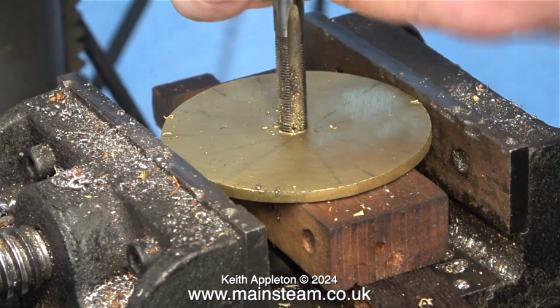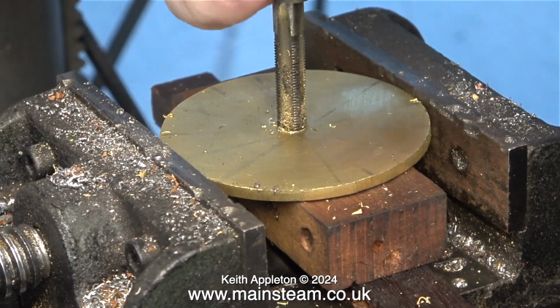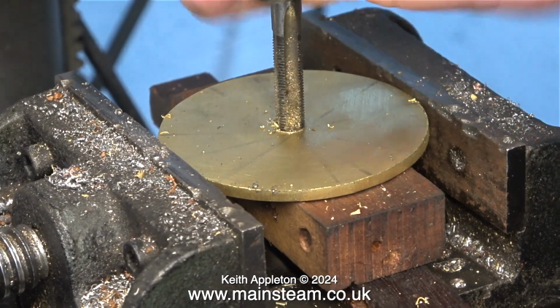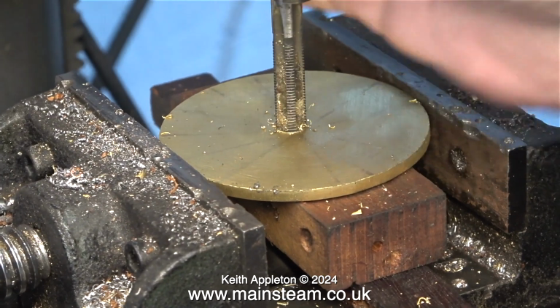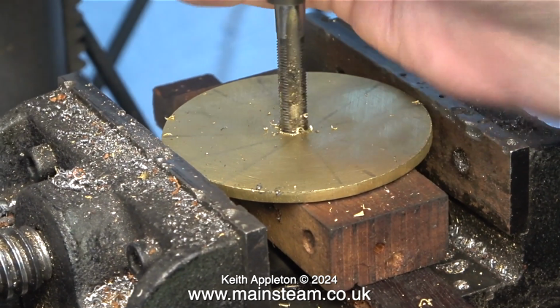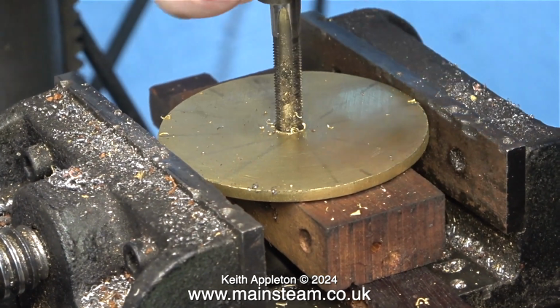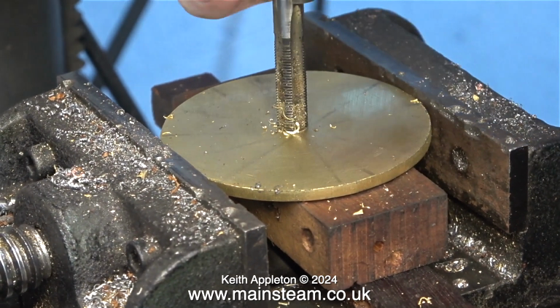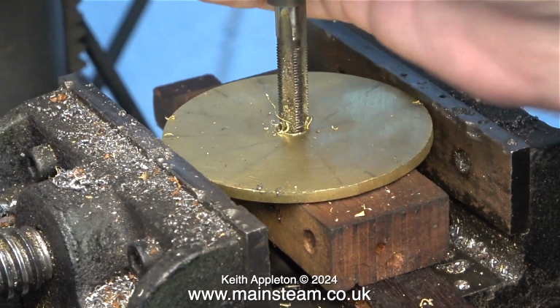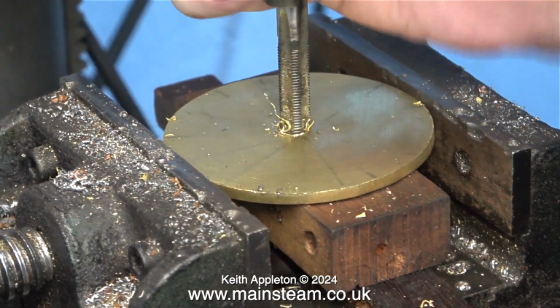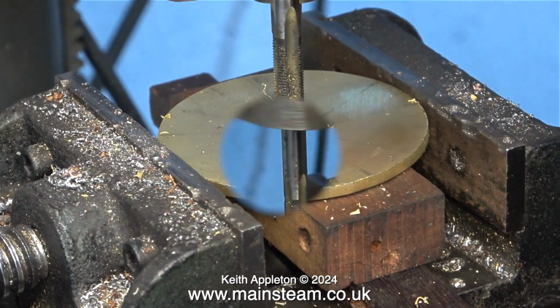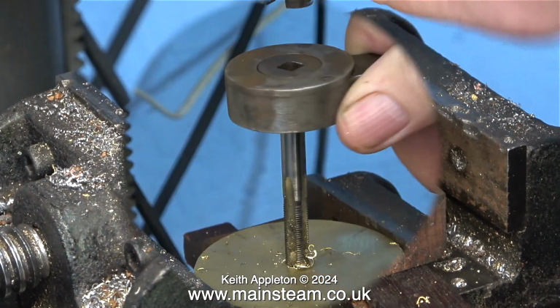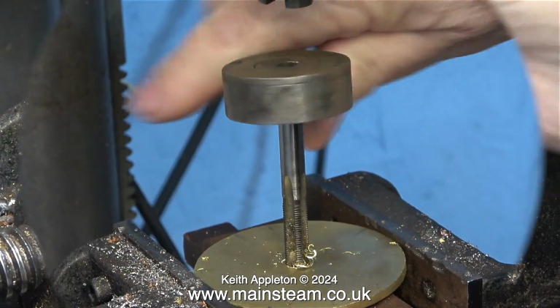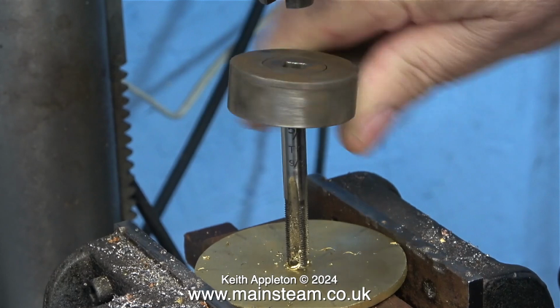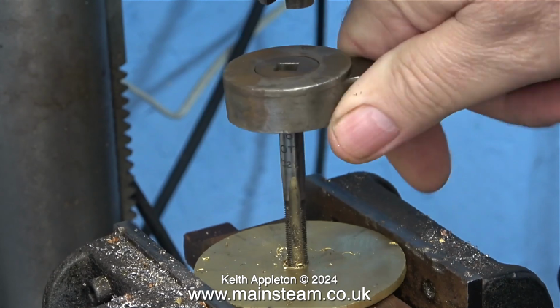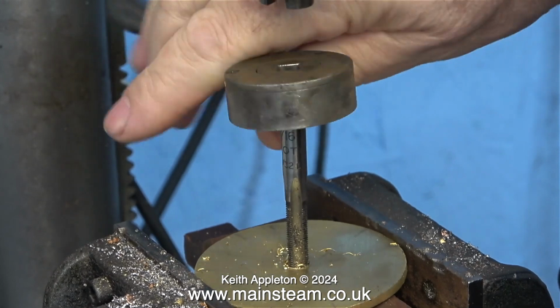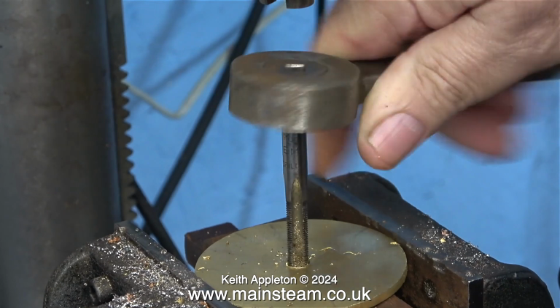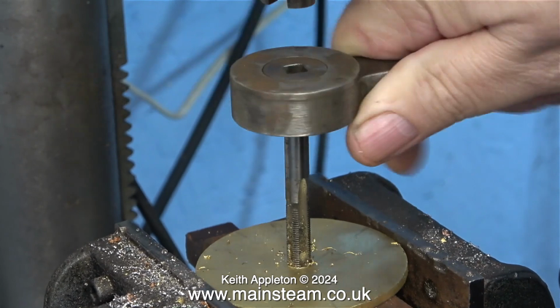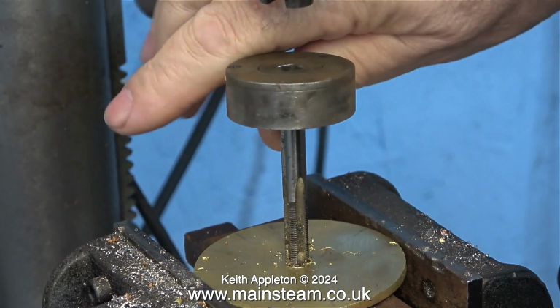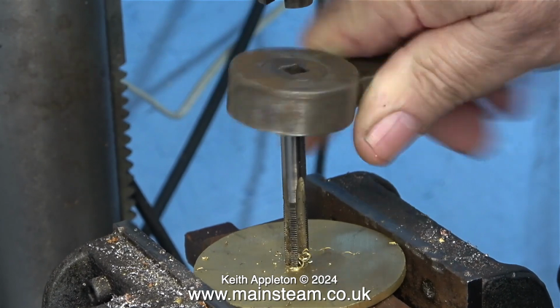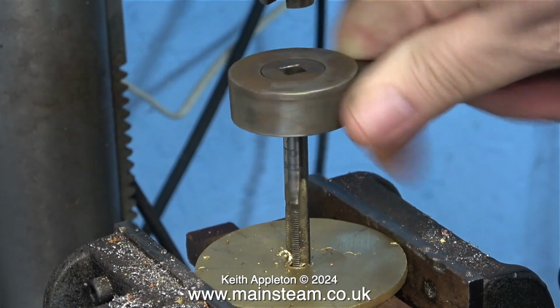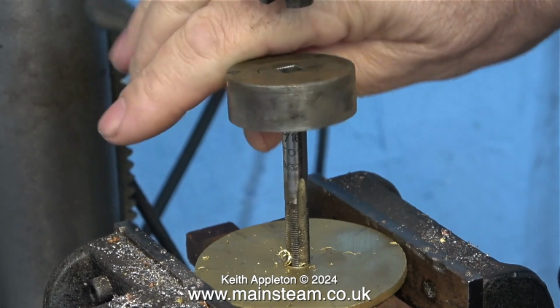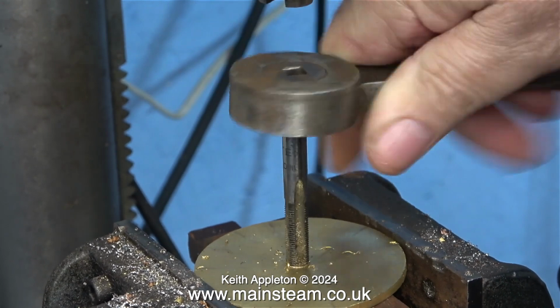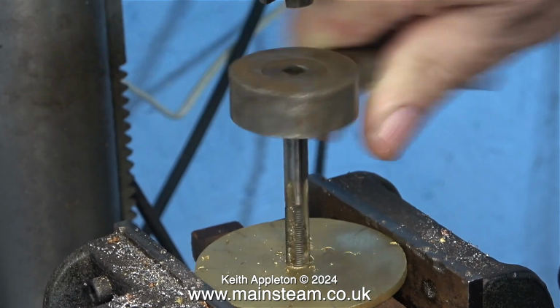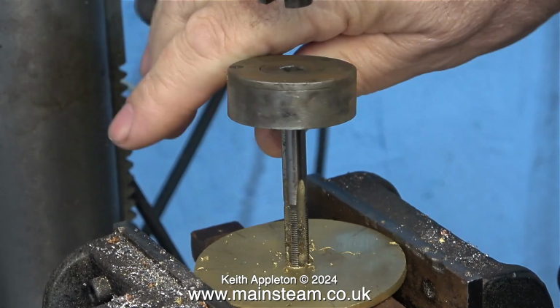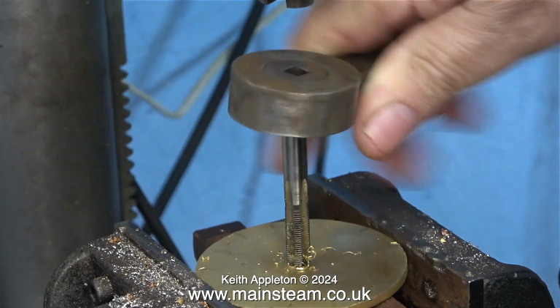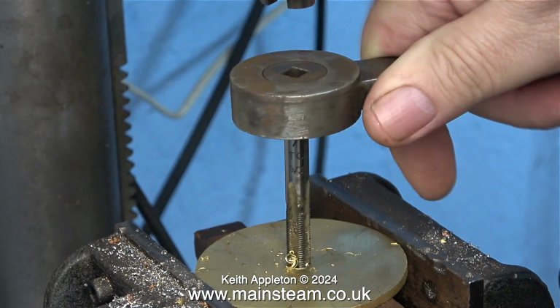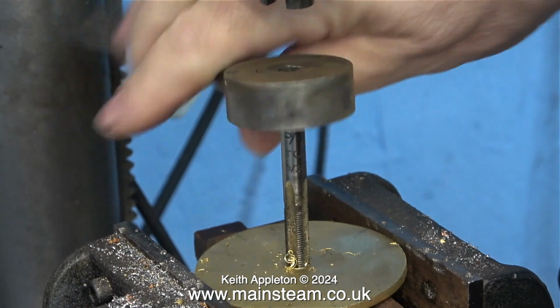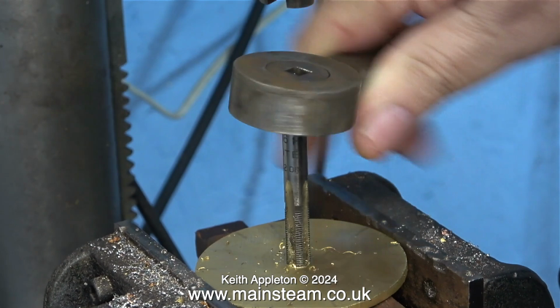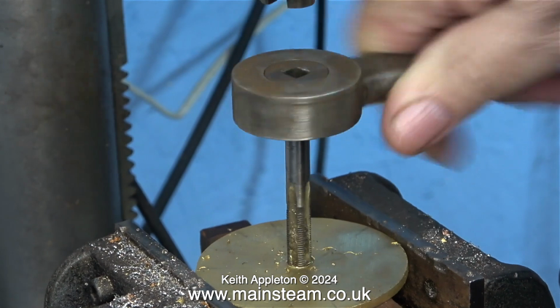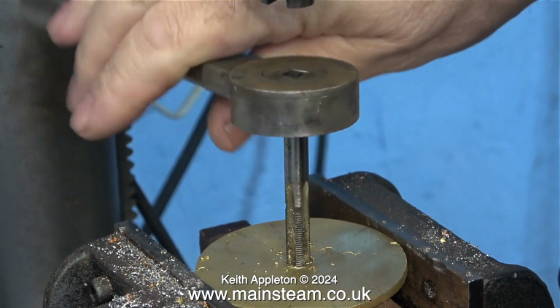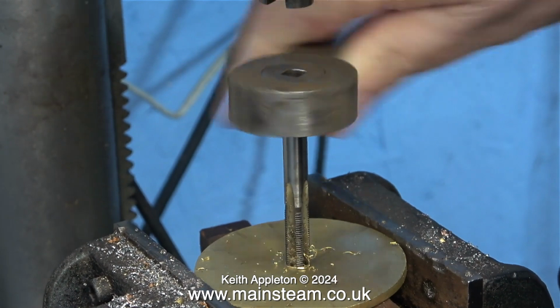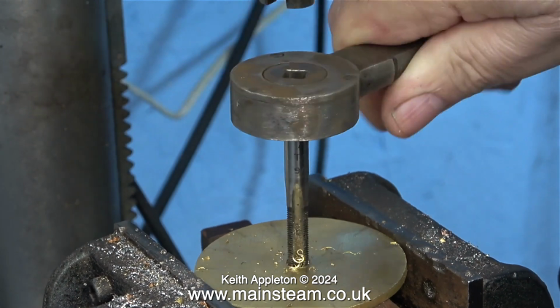Here I'm threading the hole 5/16ths by 32 threads per inch. I started the tap rotation using the drill chuck, then undid the chuck and finished the job using this old ratchet wrench.